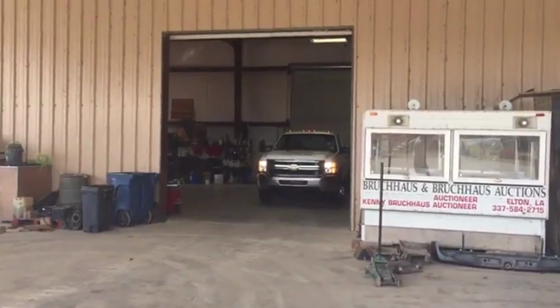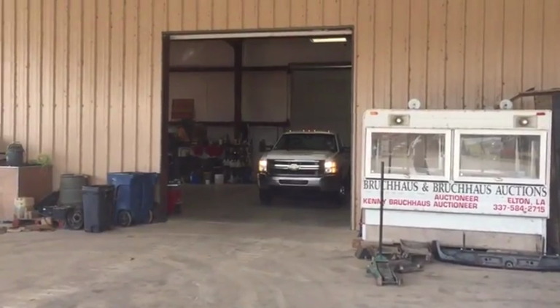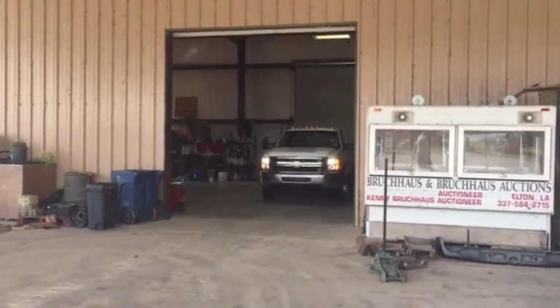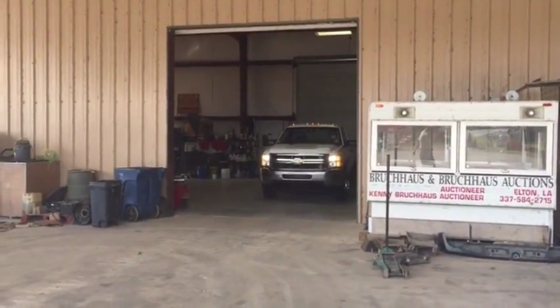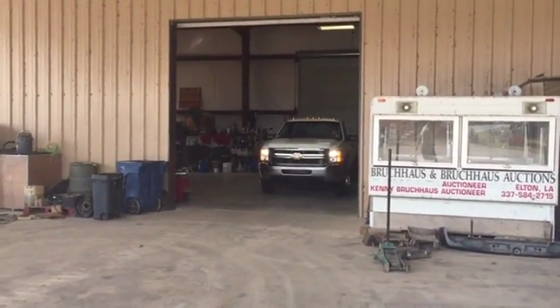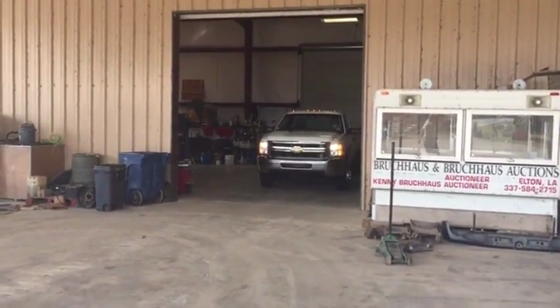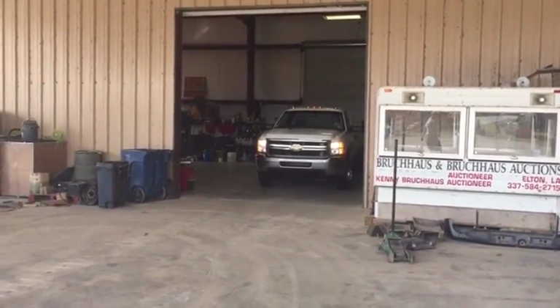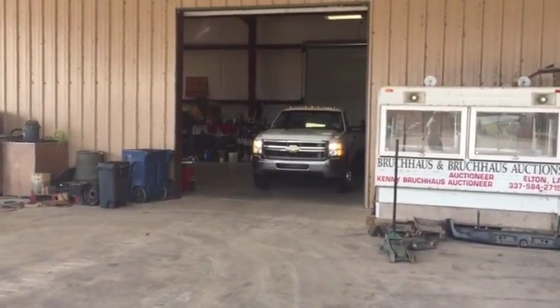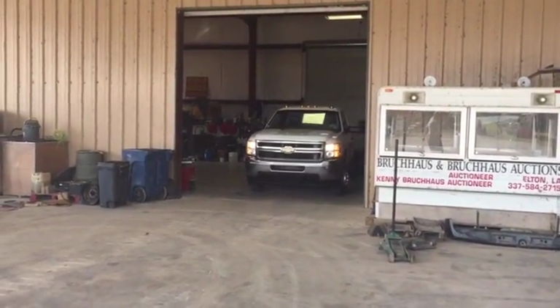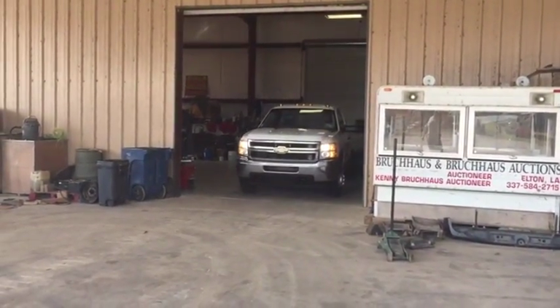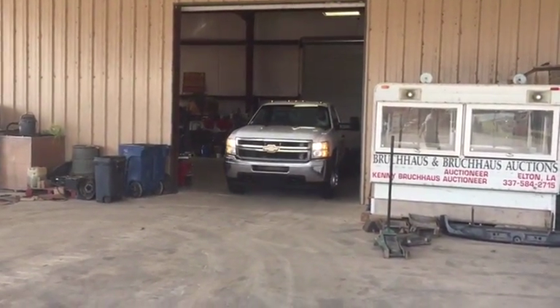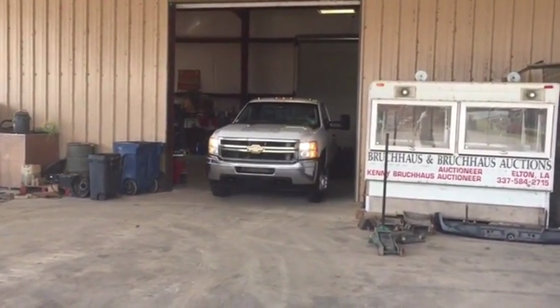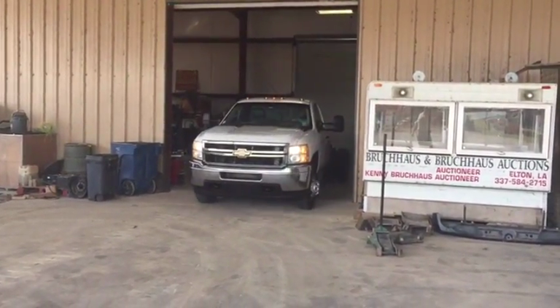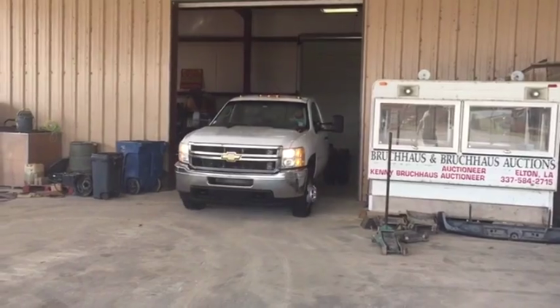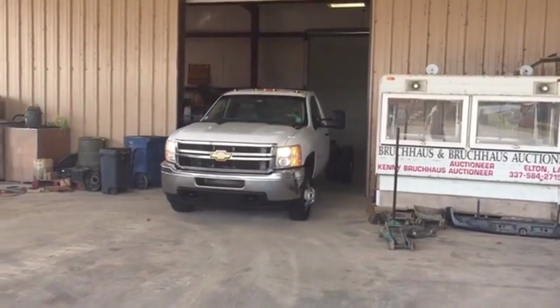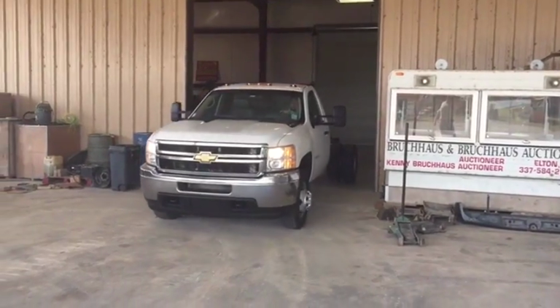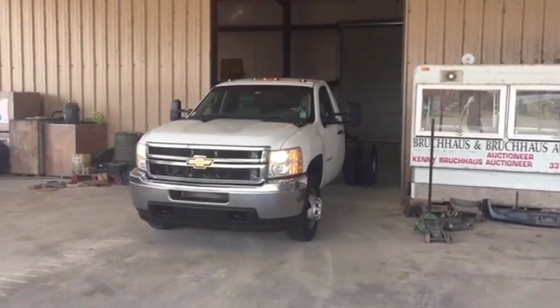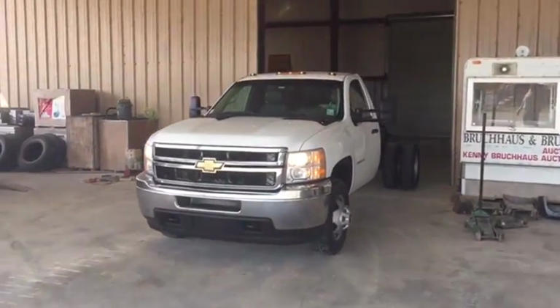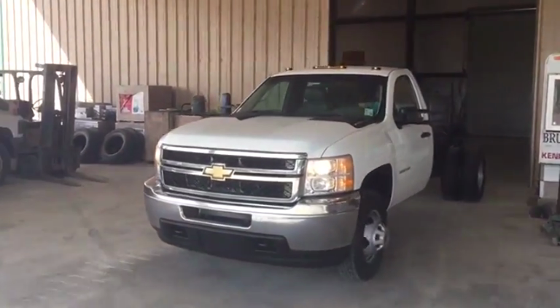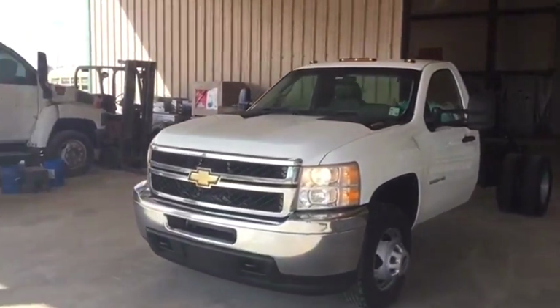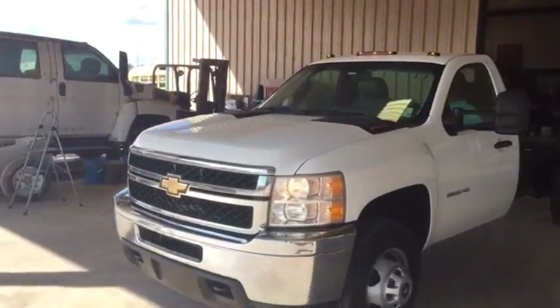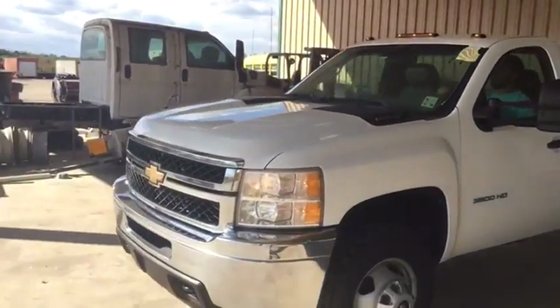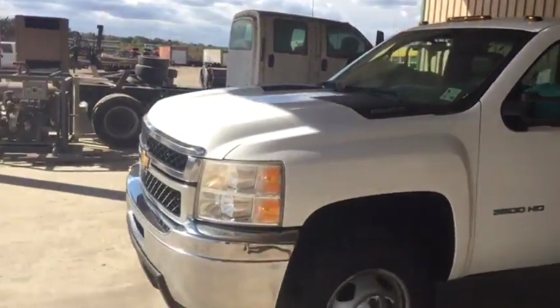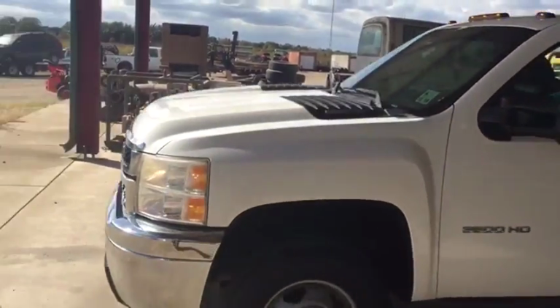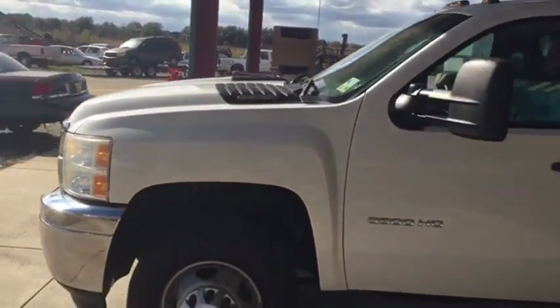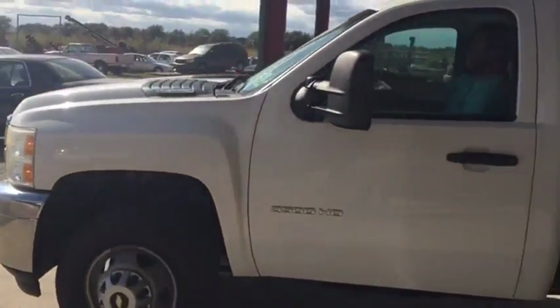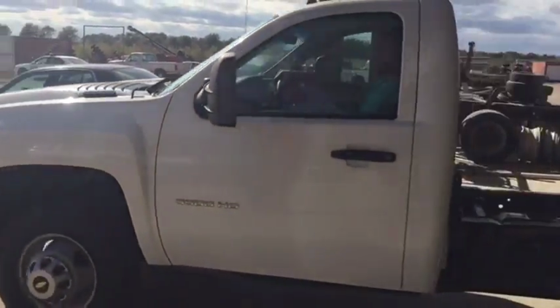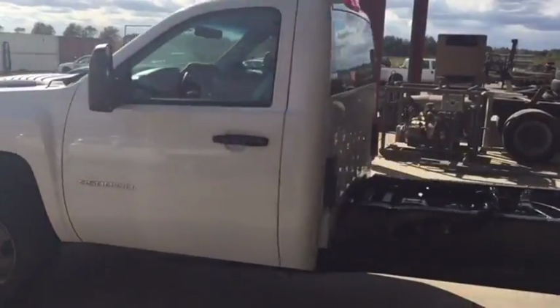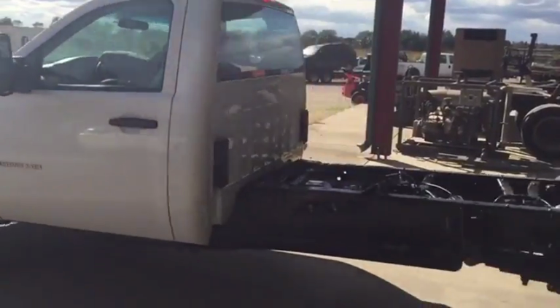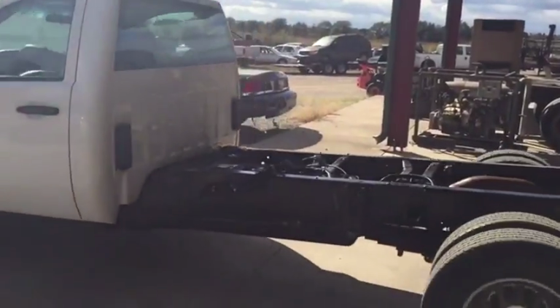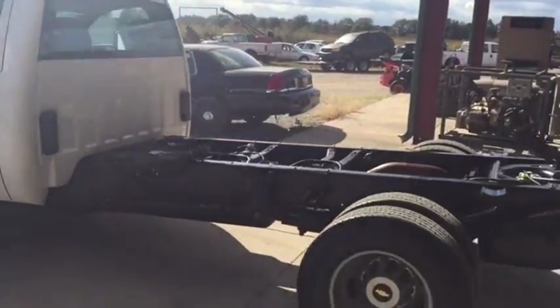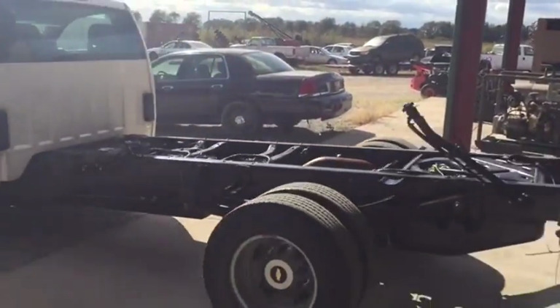Okay ladies and gentlemen, we're going to do our drive-out video in this 2011 Chevy 3500, 6.6 liter Duramax diesel, Allison automatic transmission, cab chassis dually truck.